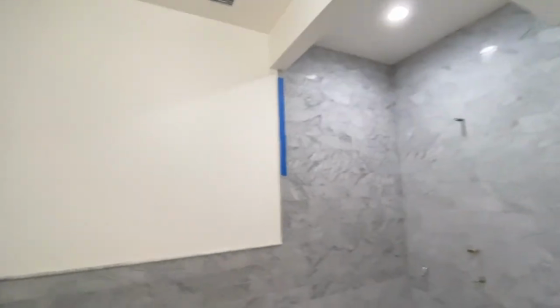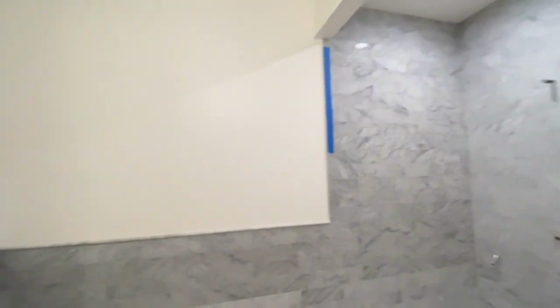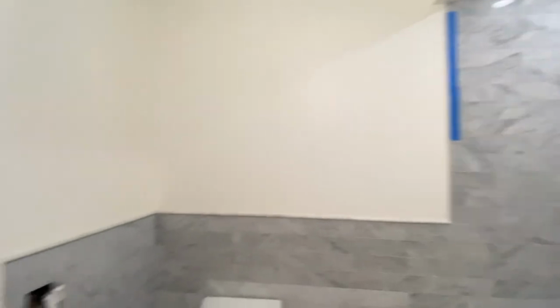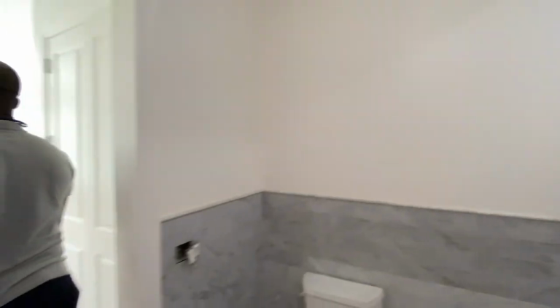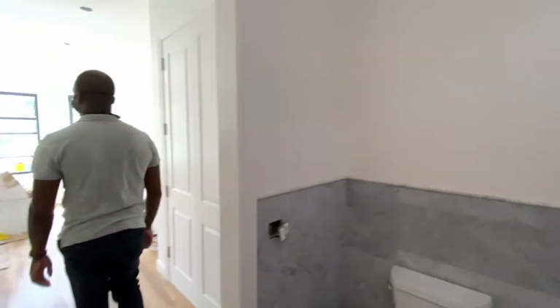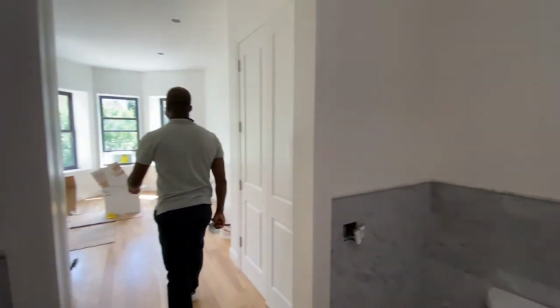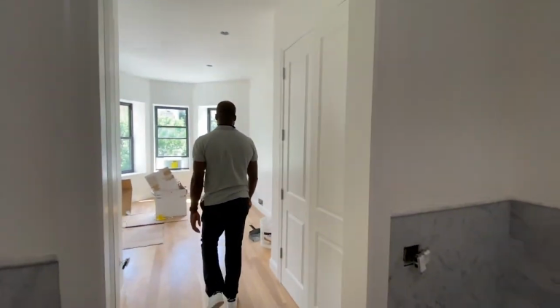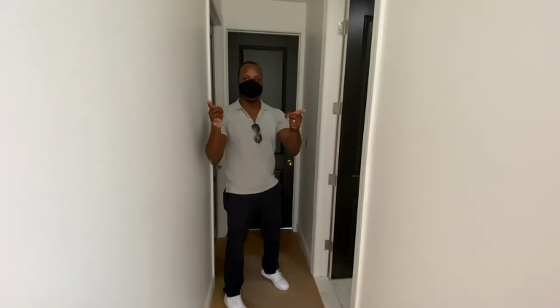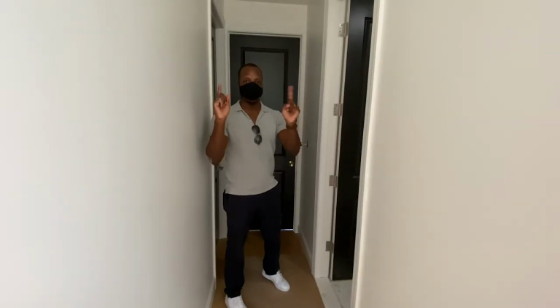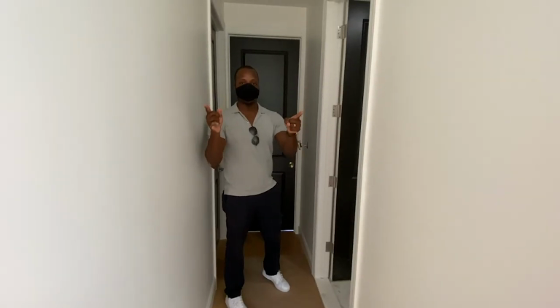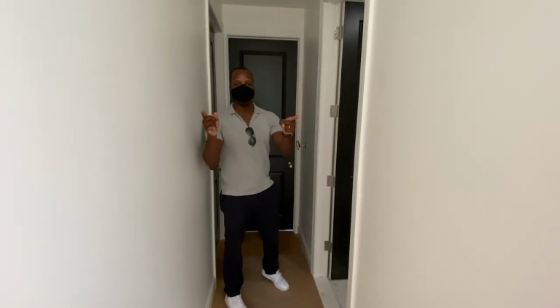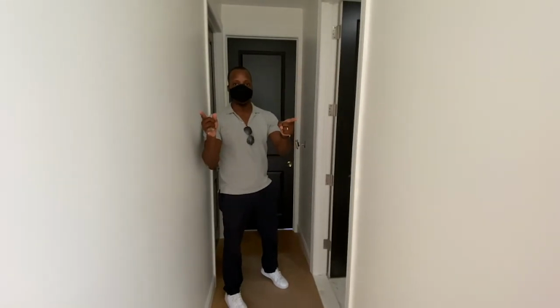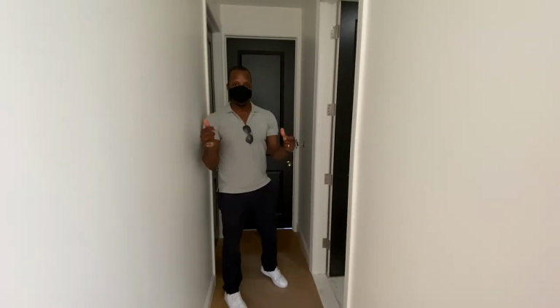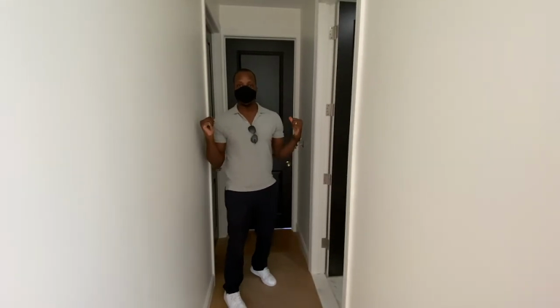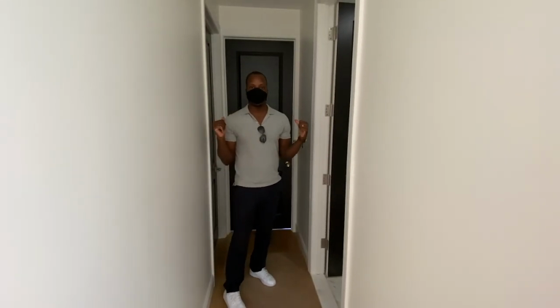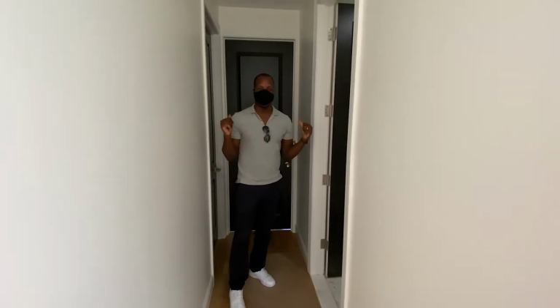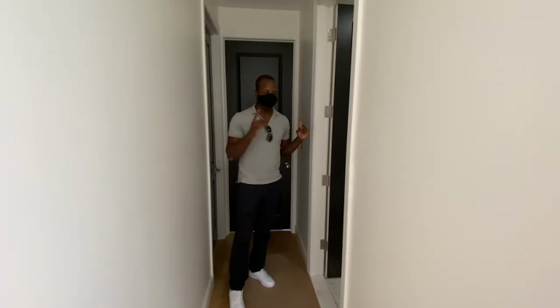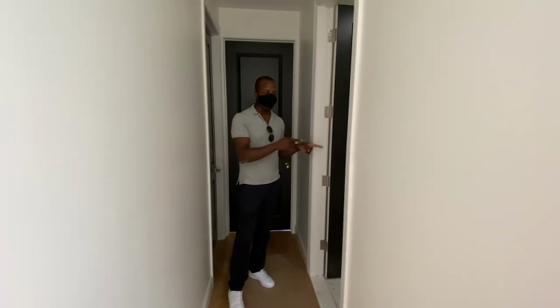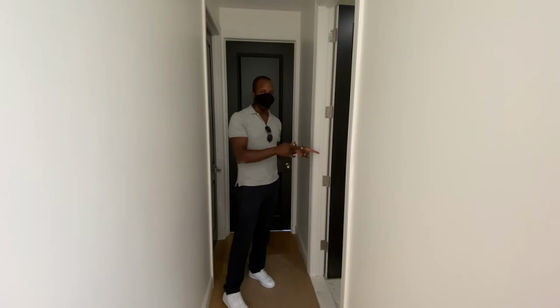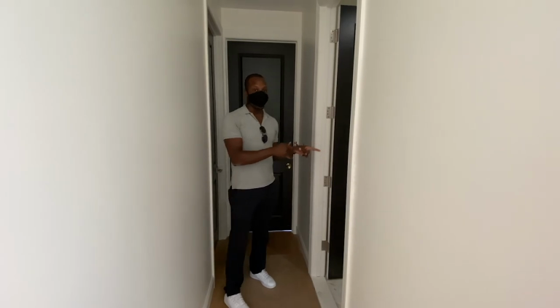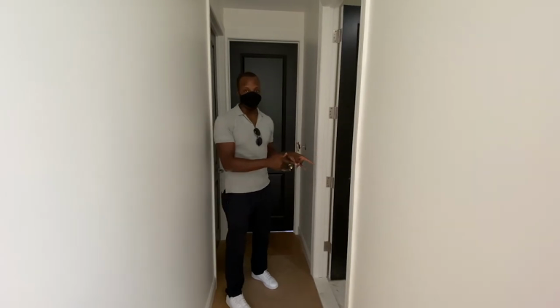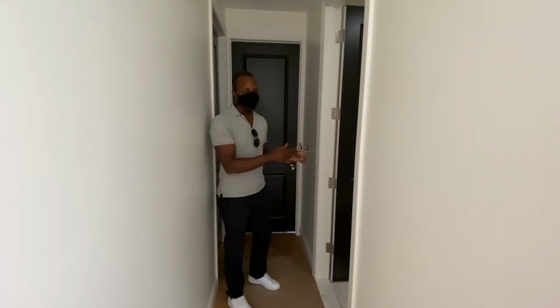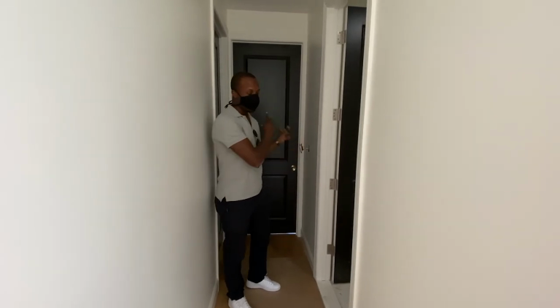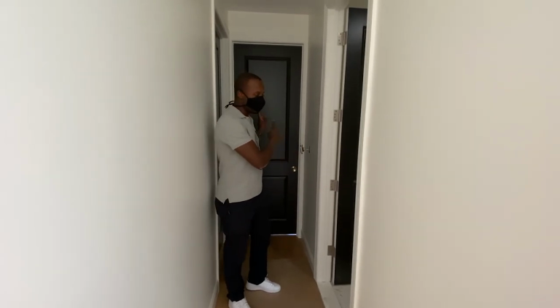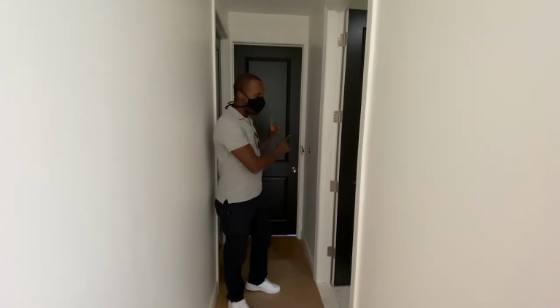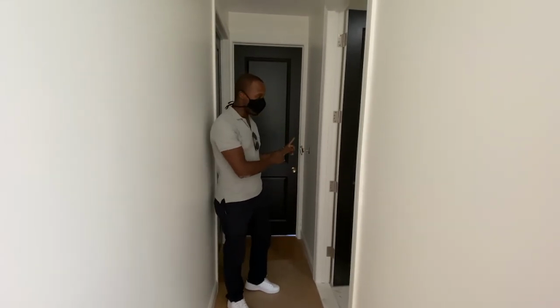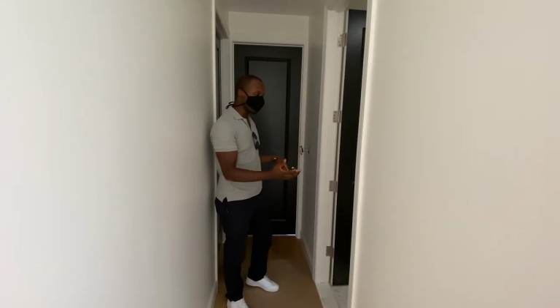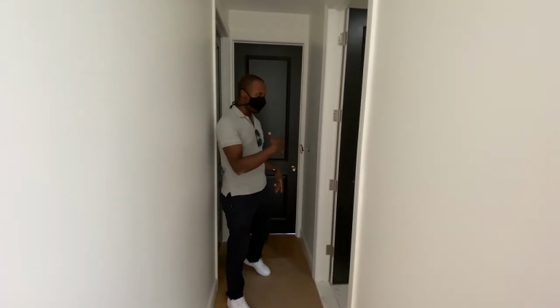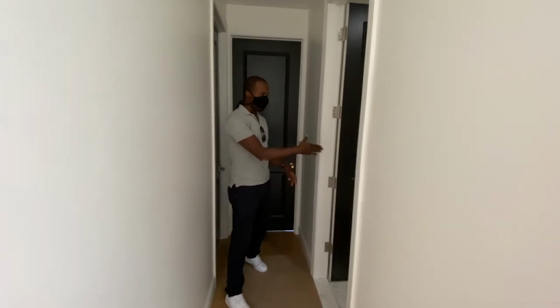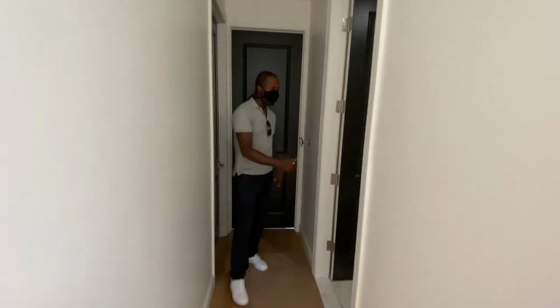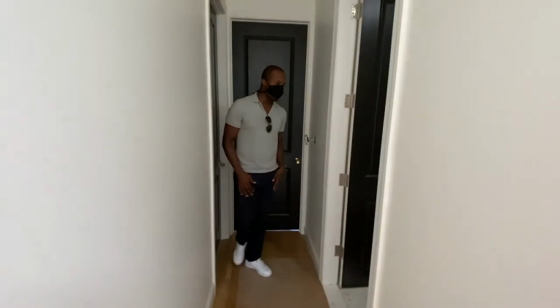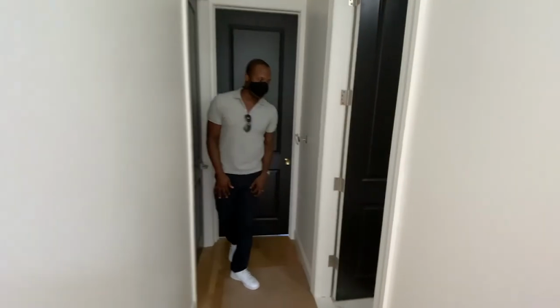We have the master bedroom up front, two bedrooms in the back, and a common bathroom for those two rooms. The vanity is in.